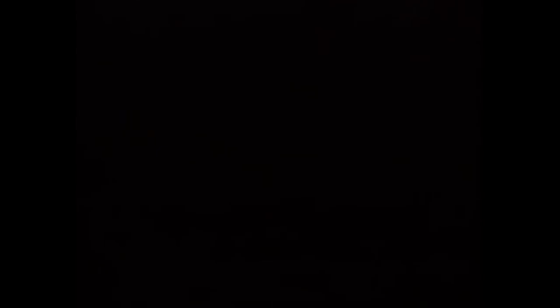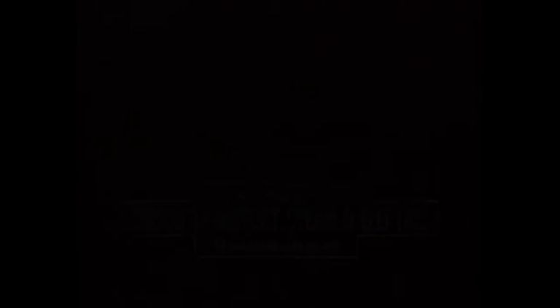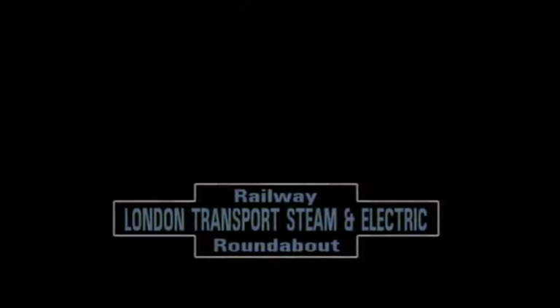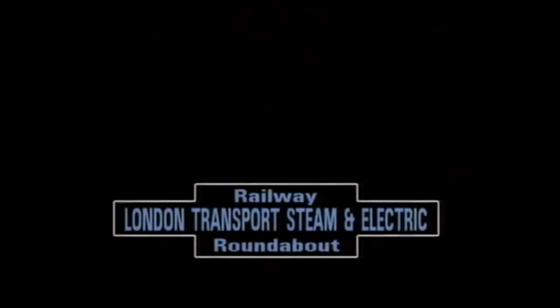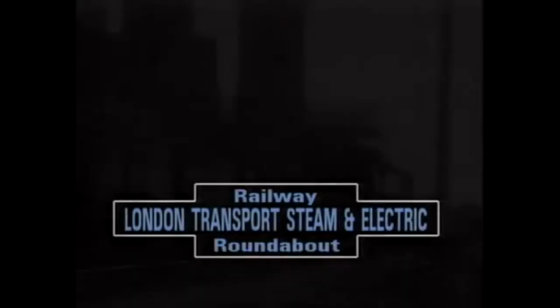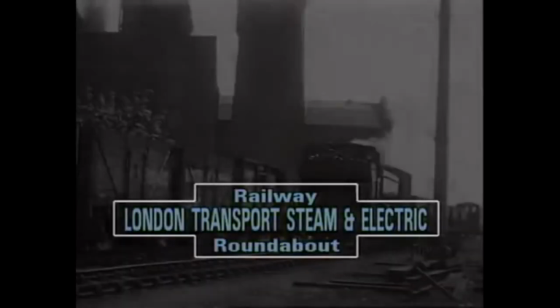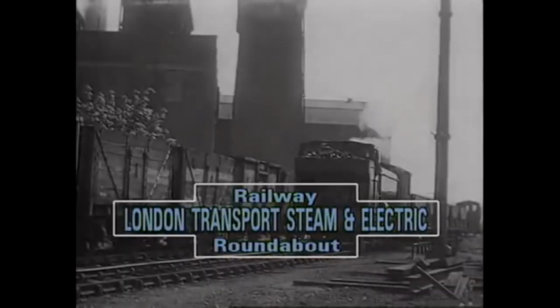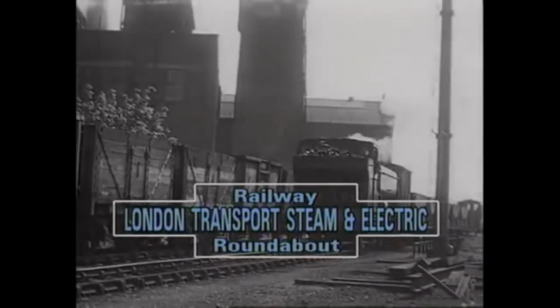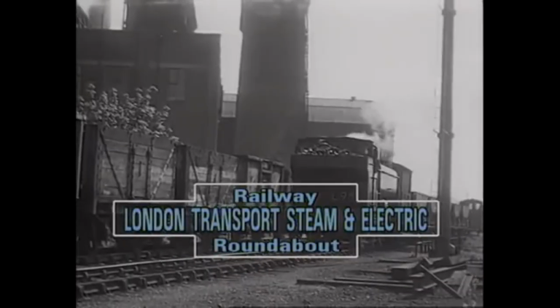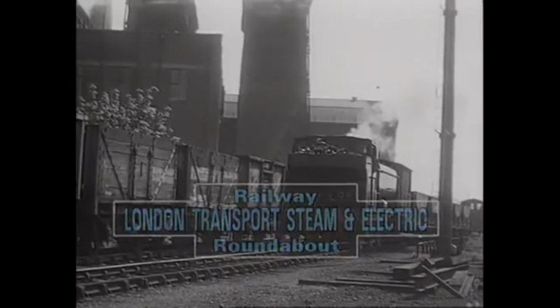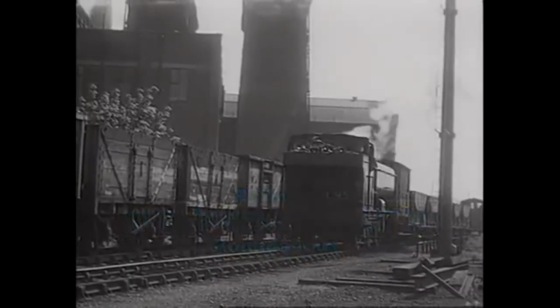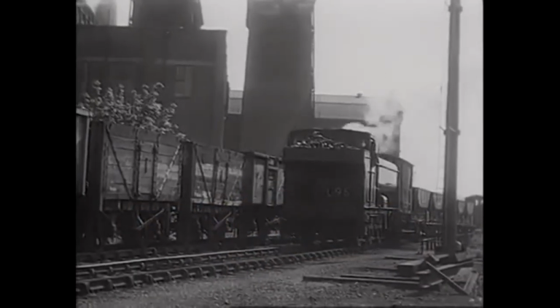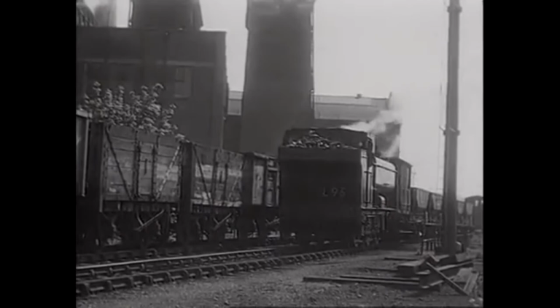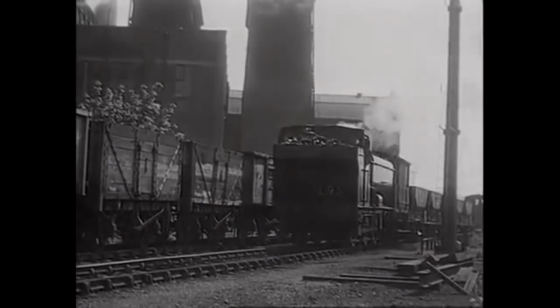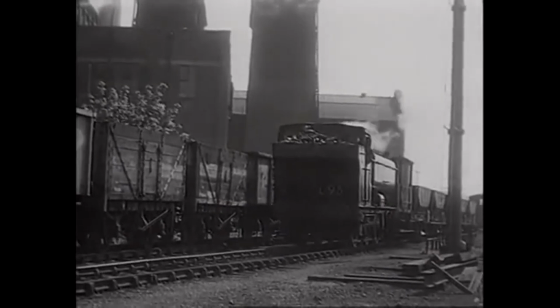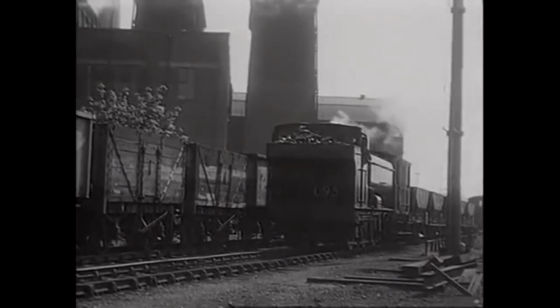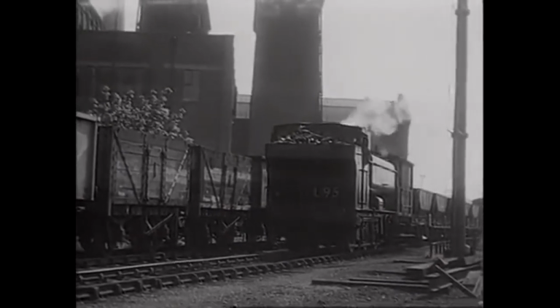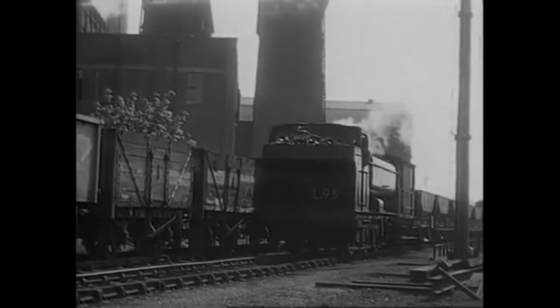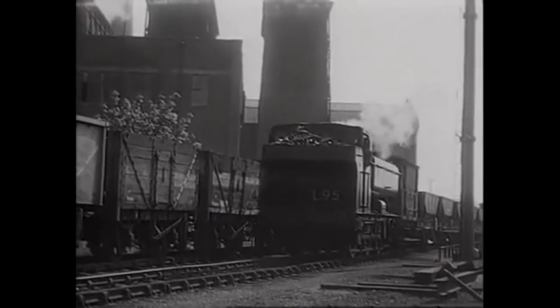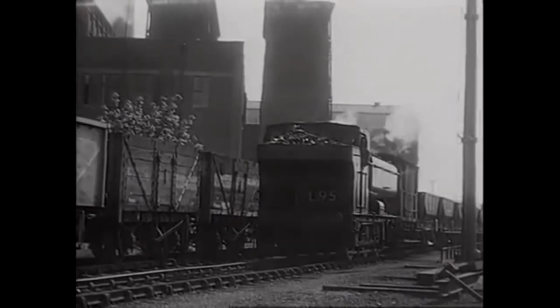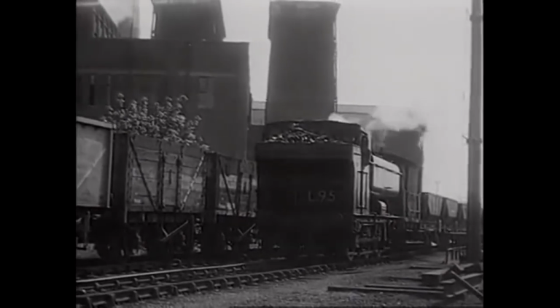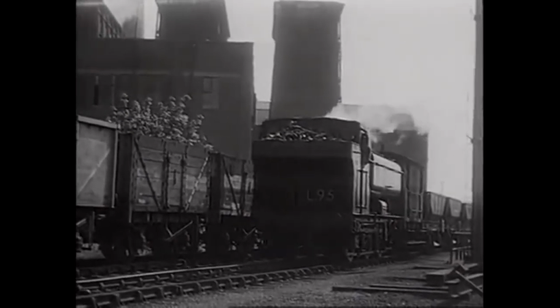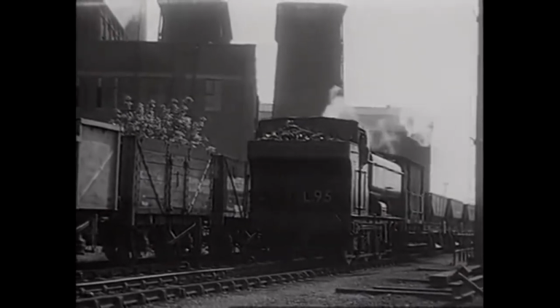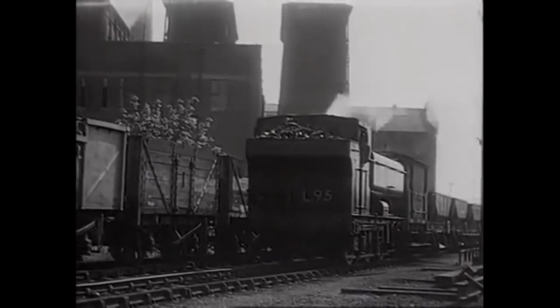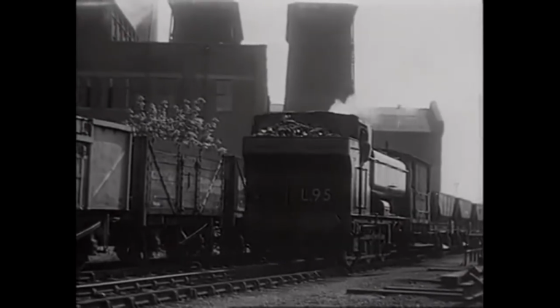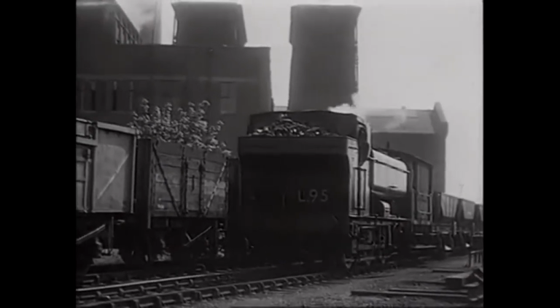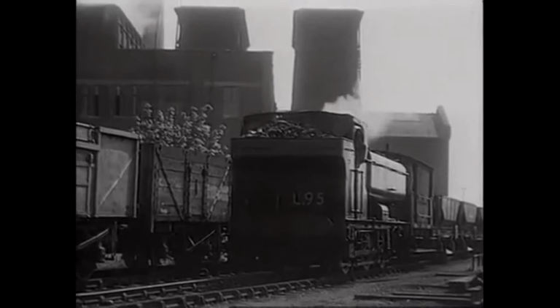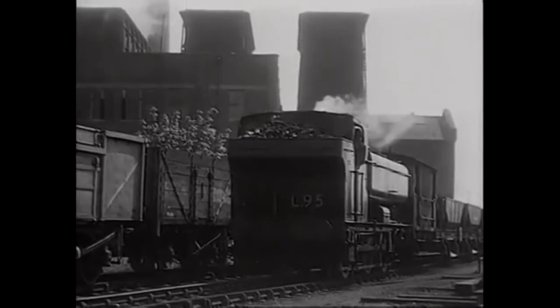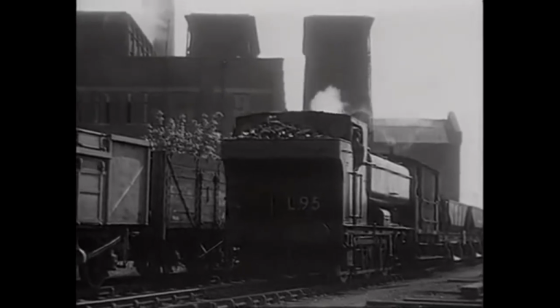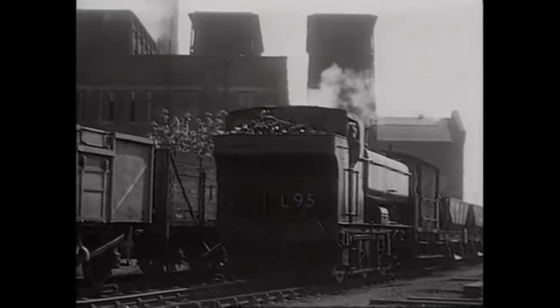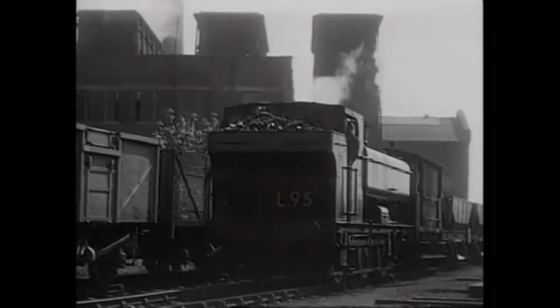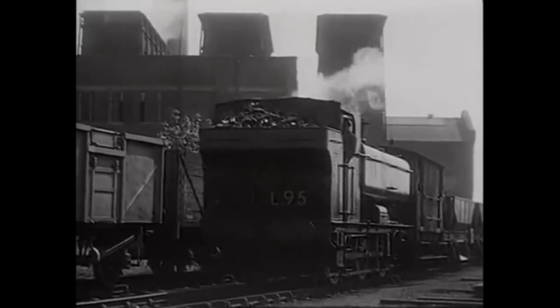With all the closures taking place, British Railways had a surplus of Great Western Pannier tanks, so they sold a number of them to London Transport, who renumbered them and painted them in their house colours, maroon.